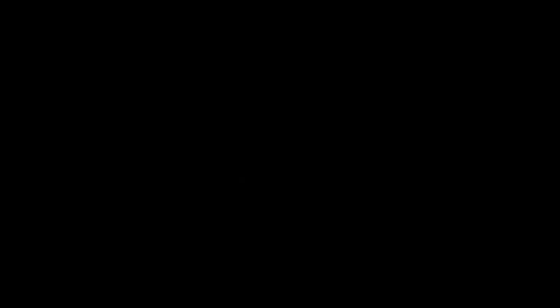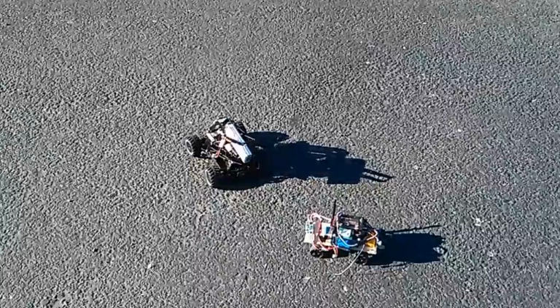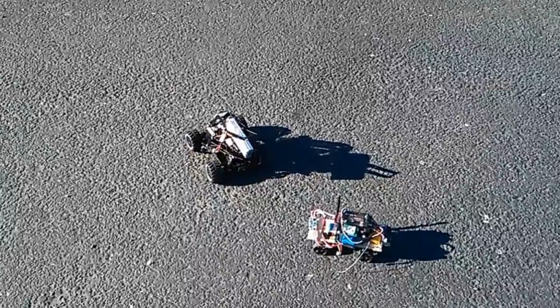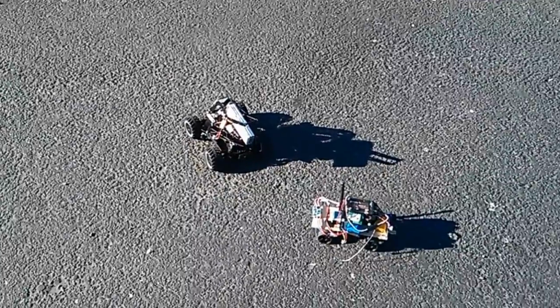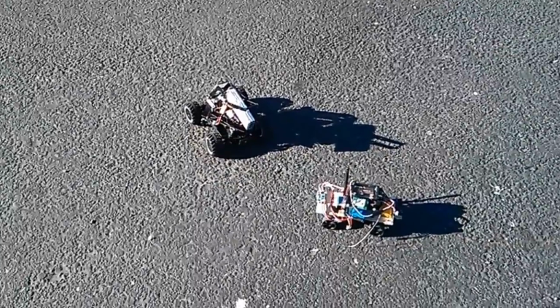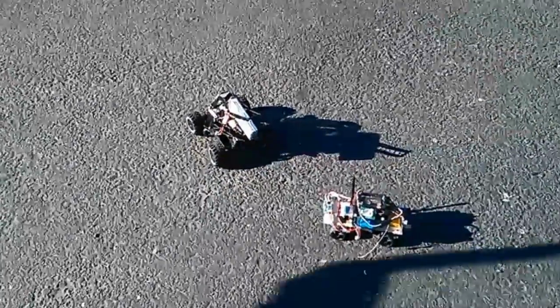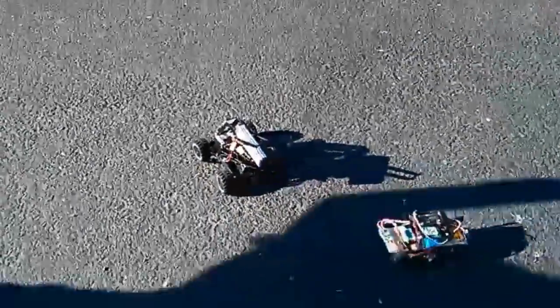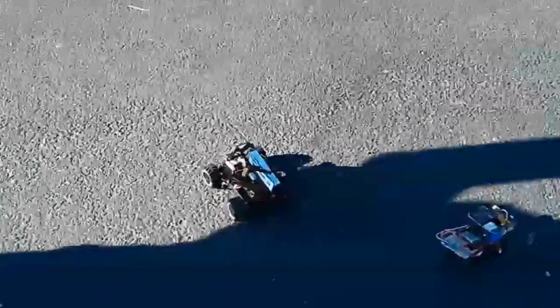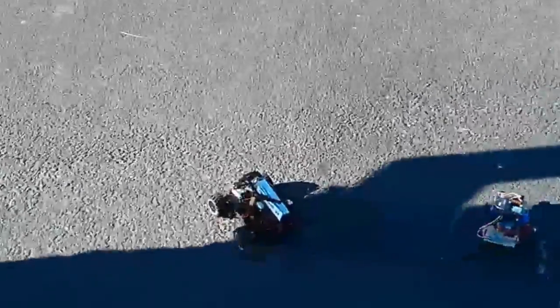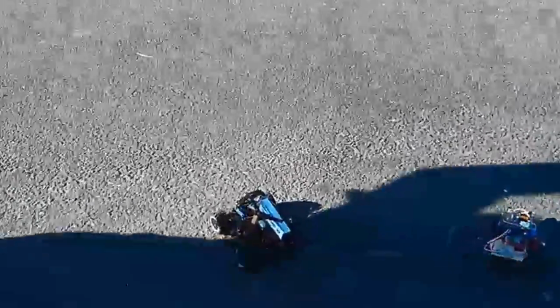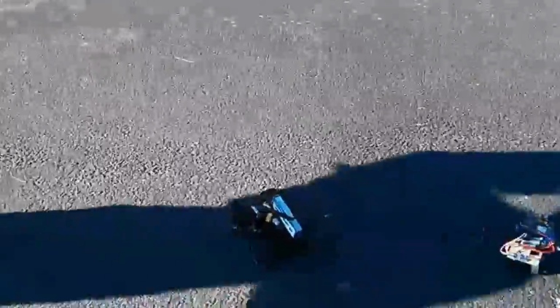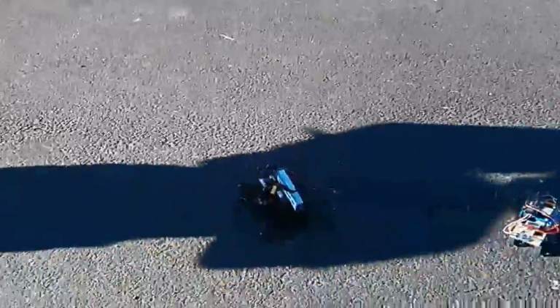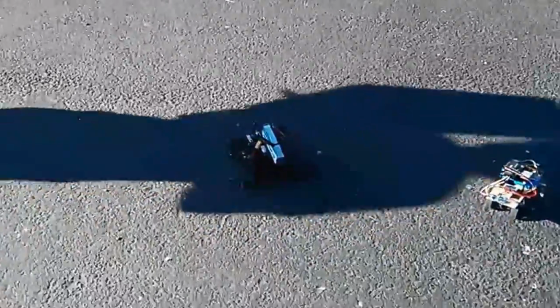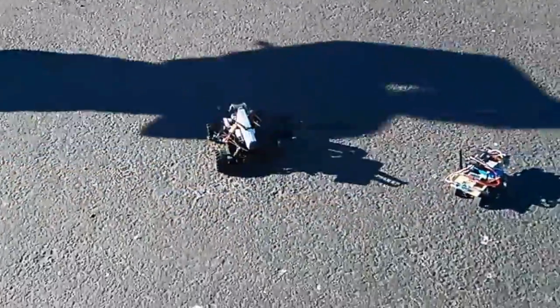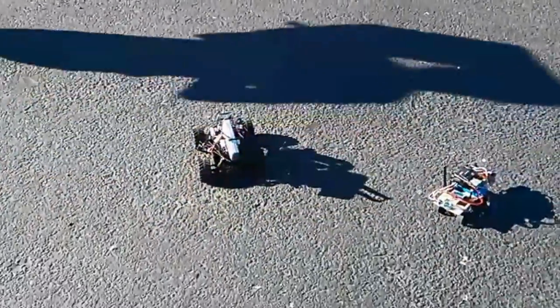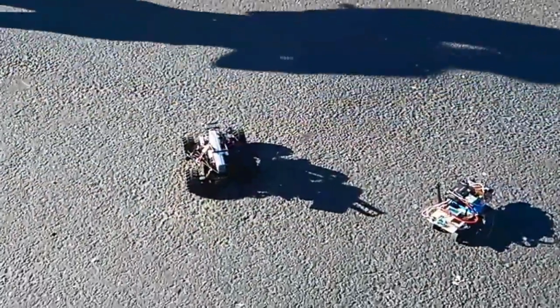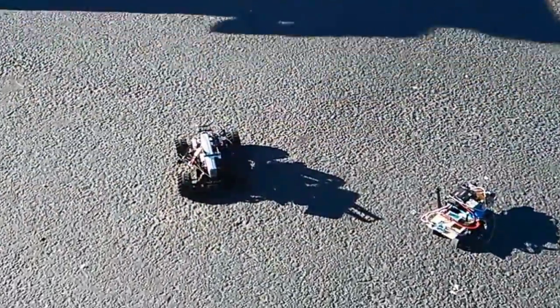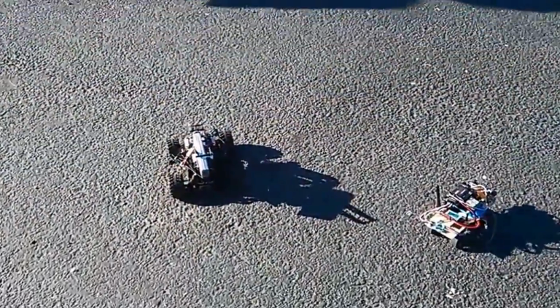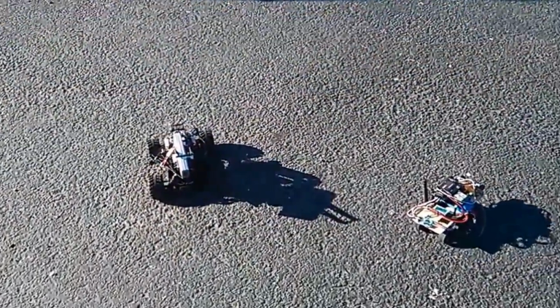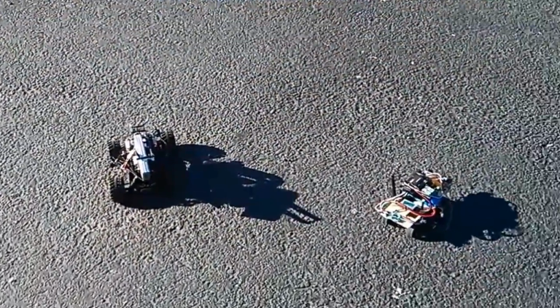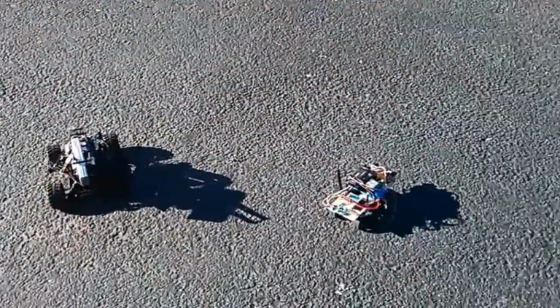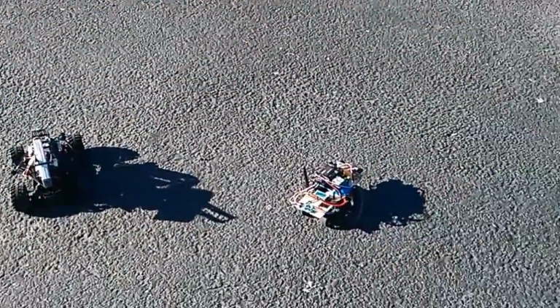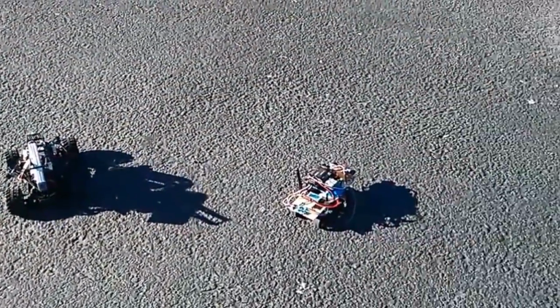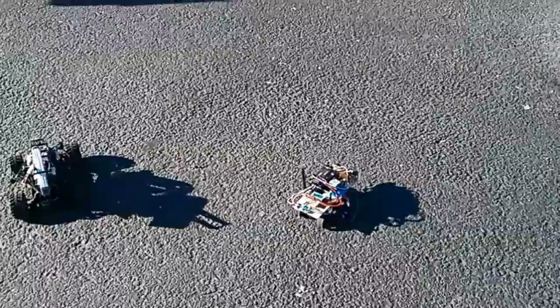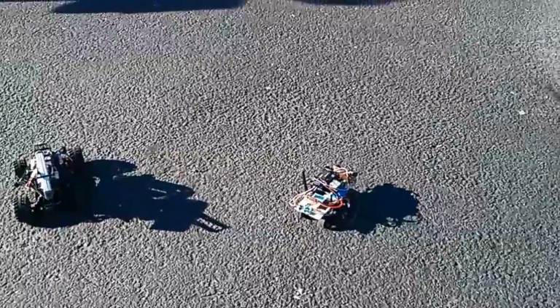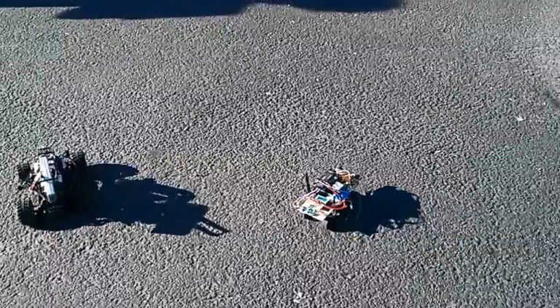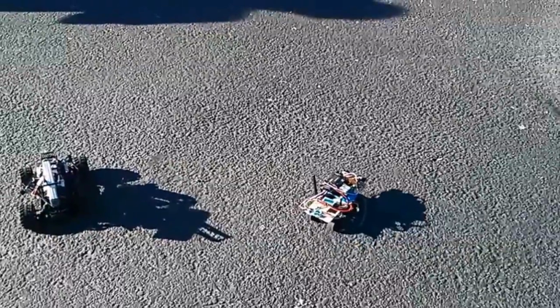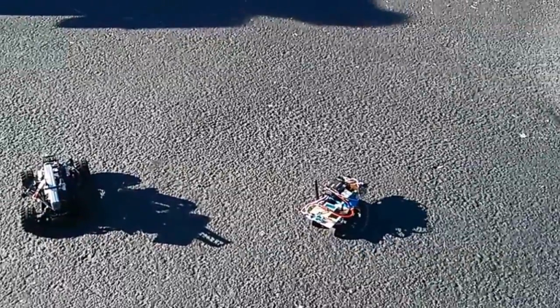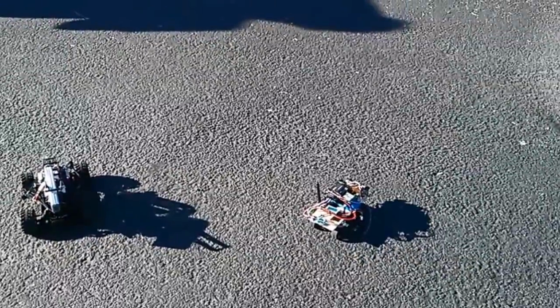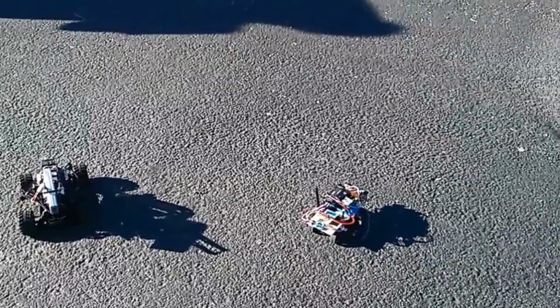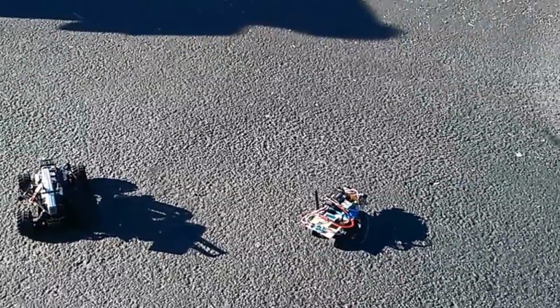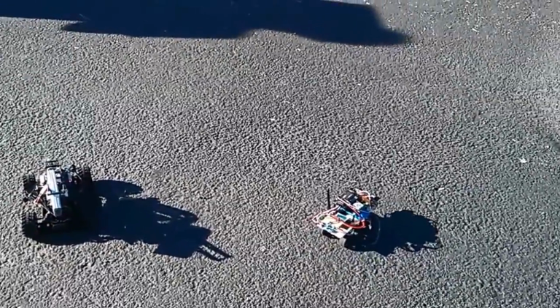What we have here is two rovers. The relatively big guy is being driven manually, and this little guy — baby duck — is going to follow the mommy duck autonomously.